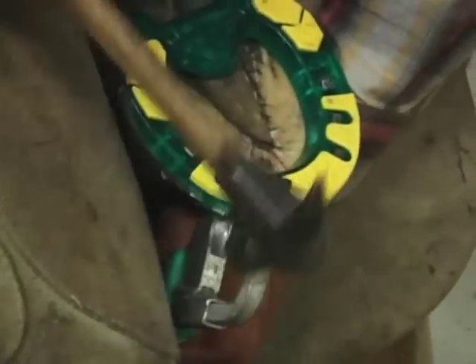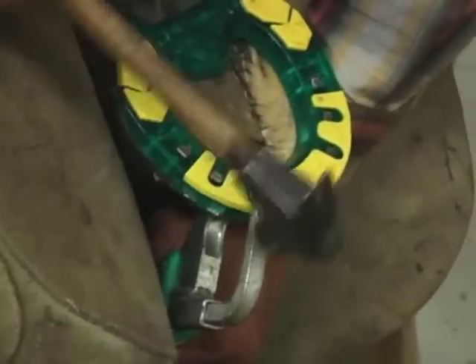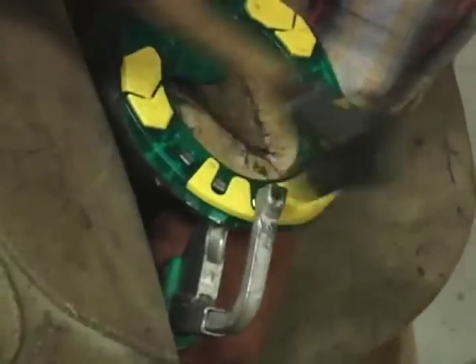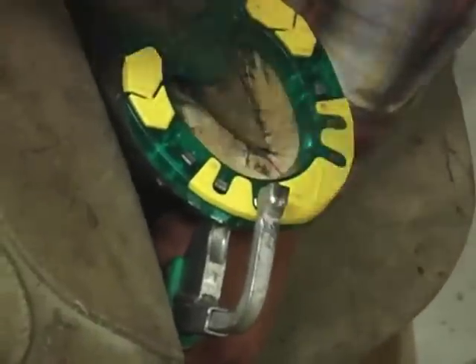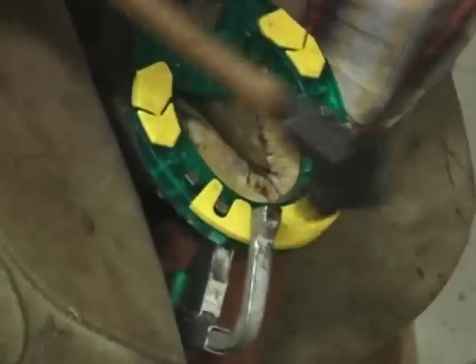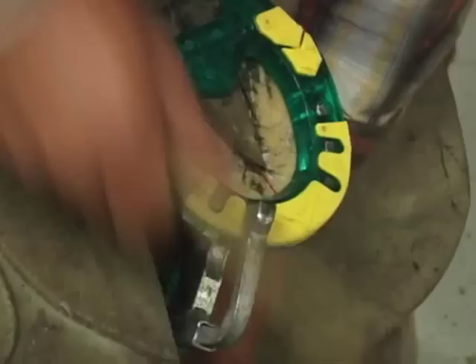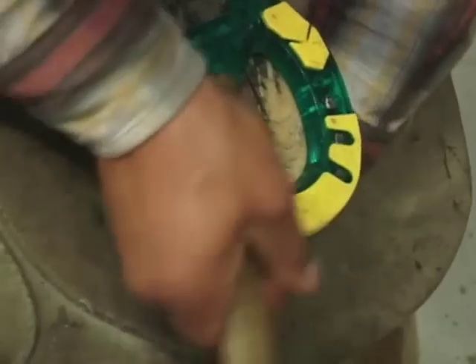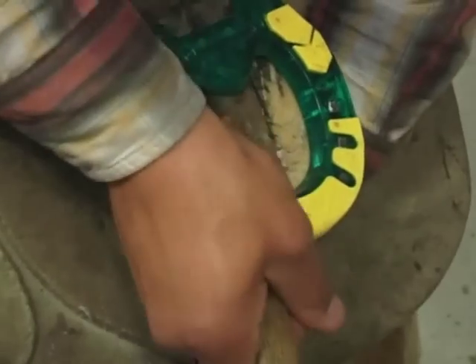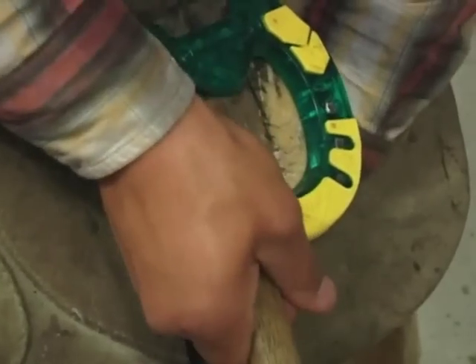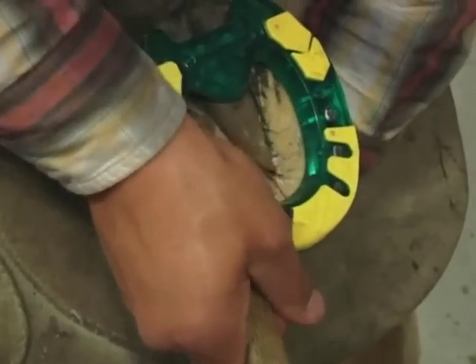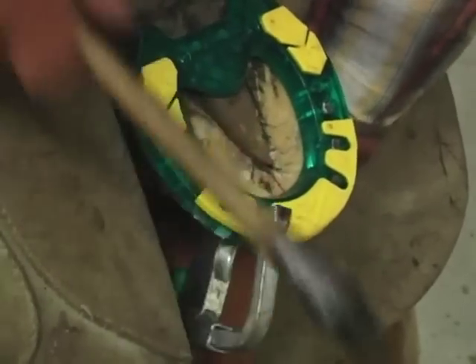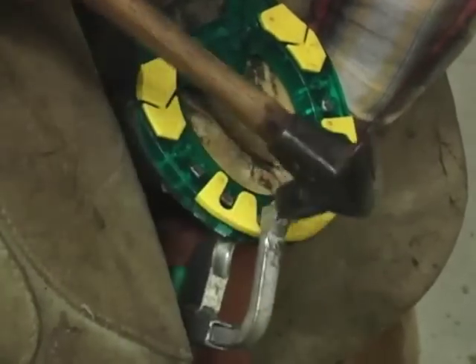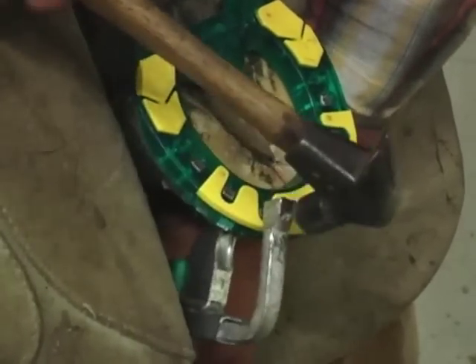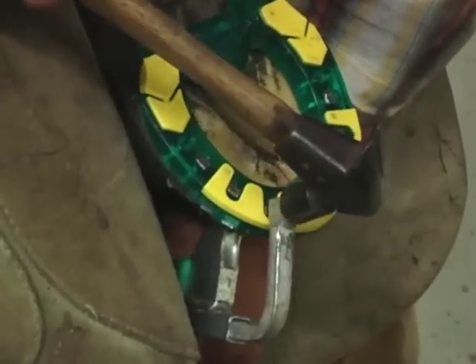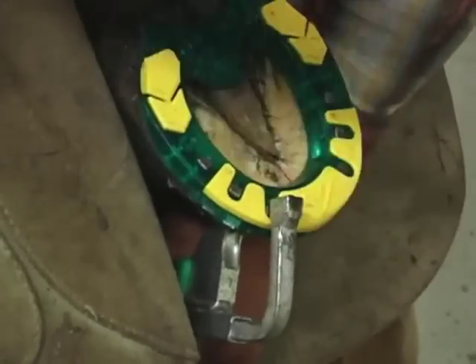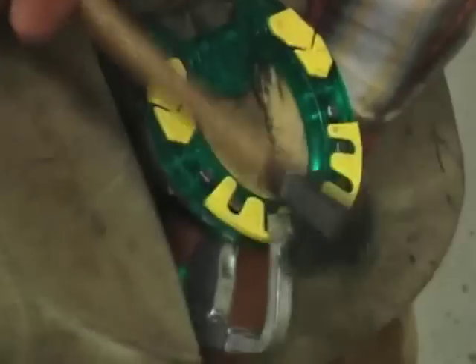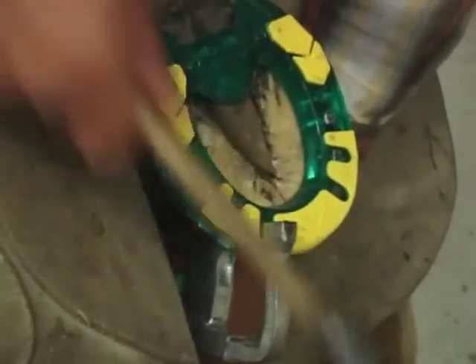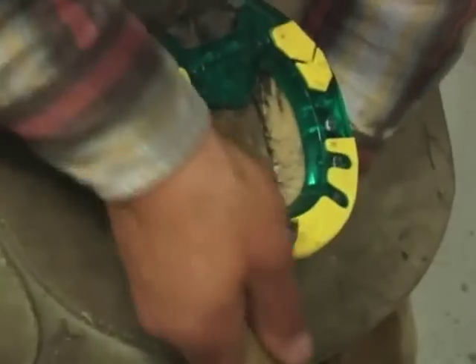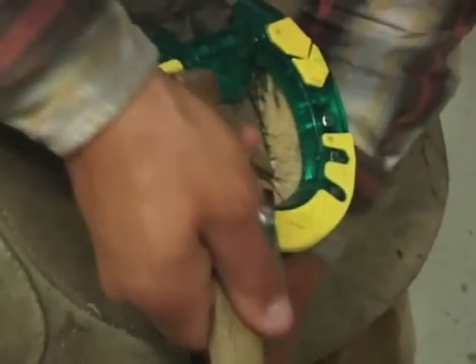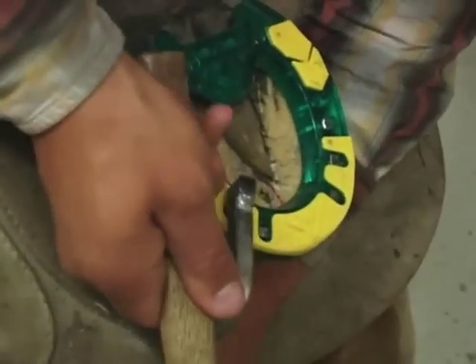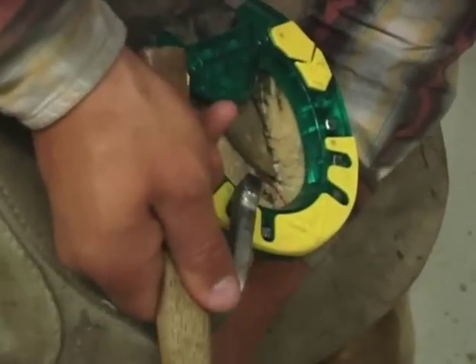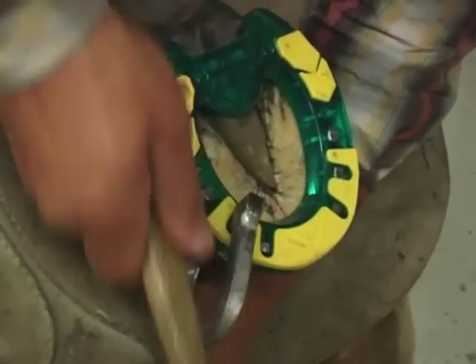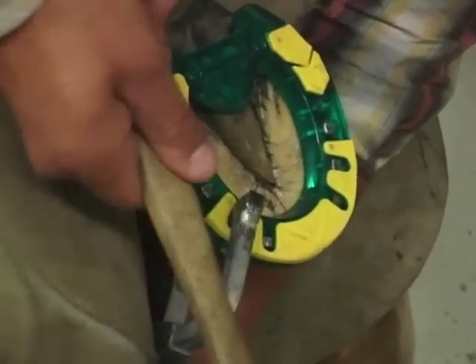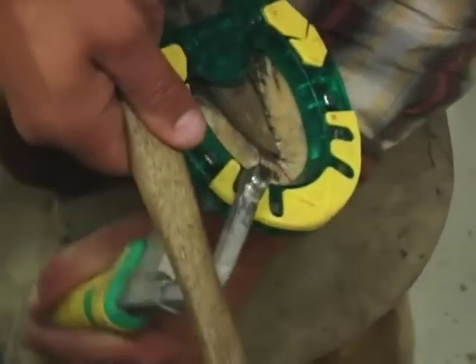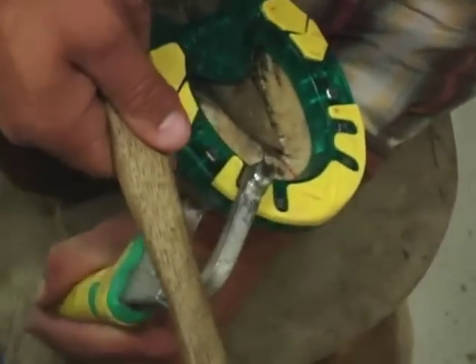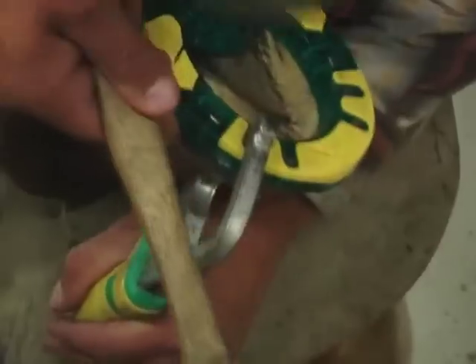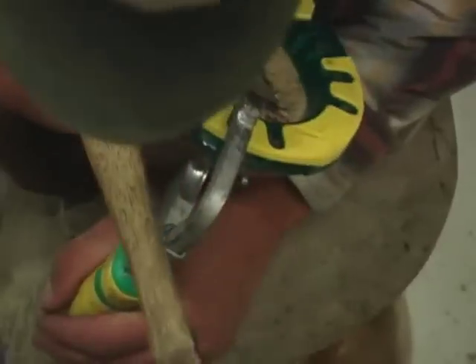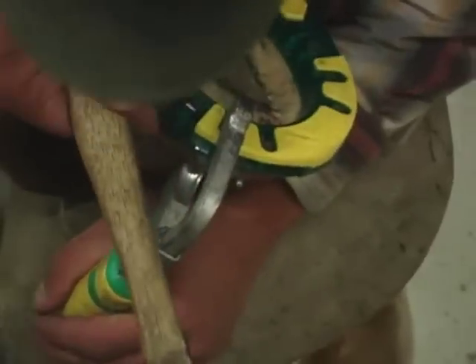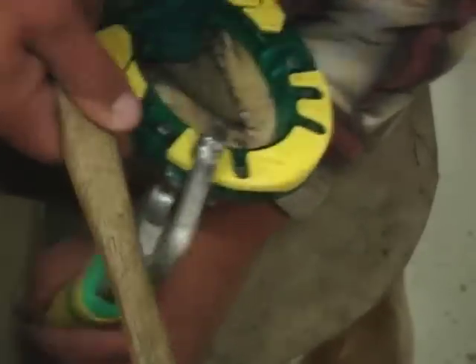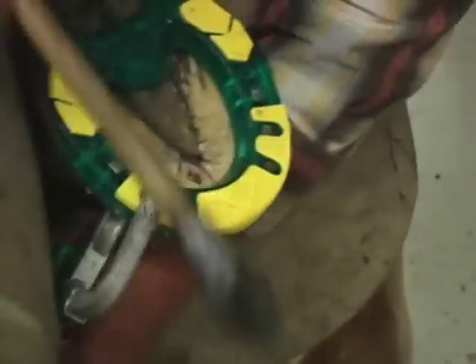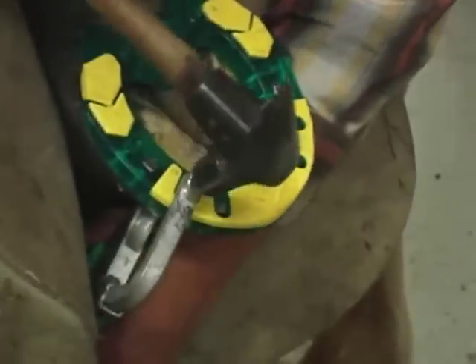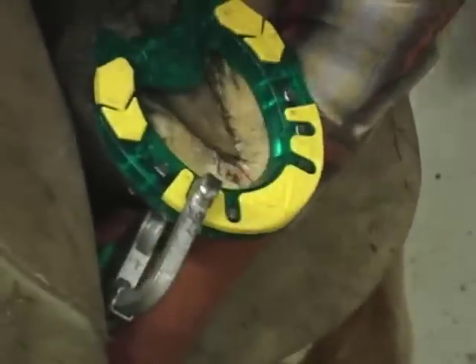On horses with brittle or crumbling hoof wall, you will want to avoid using the clinch block part of the tool and only use the counter-sinker, so you don't rip or damage the hoof wall.